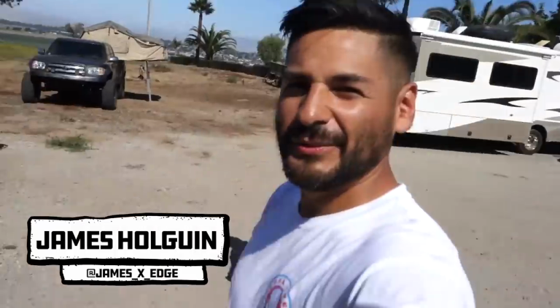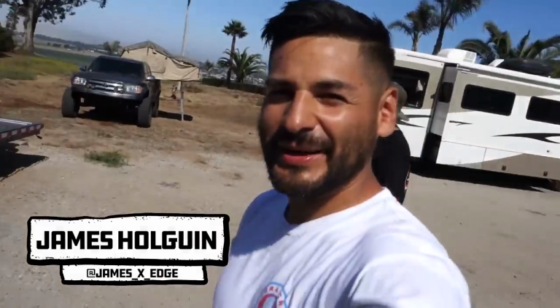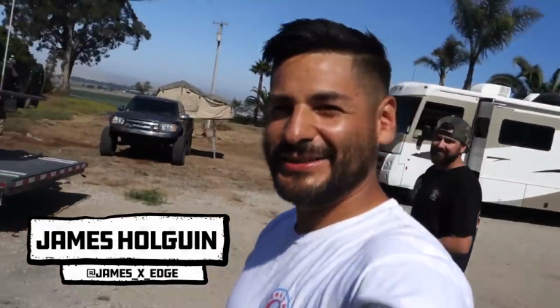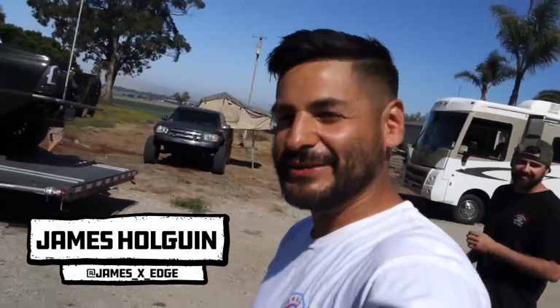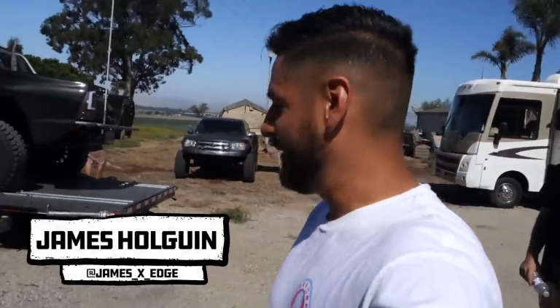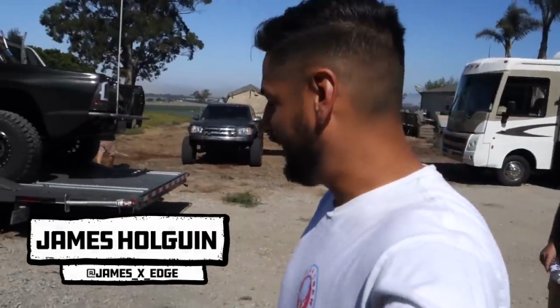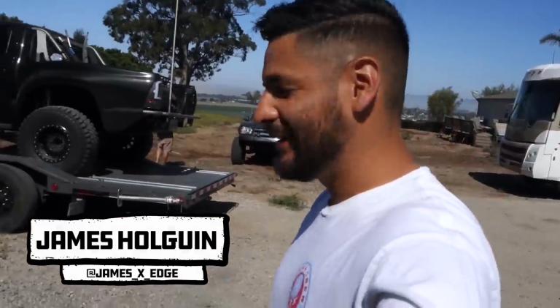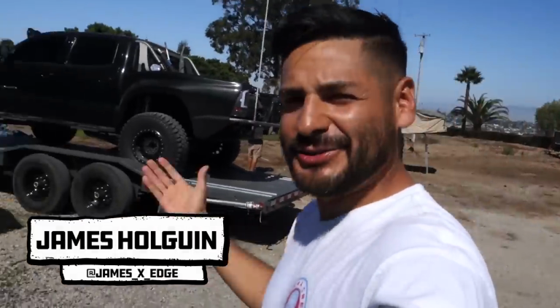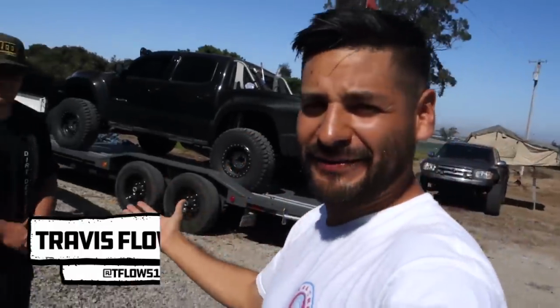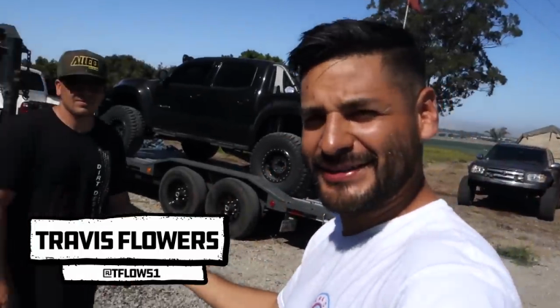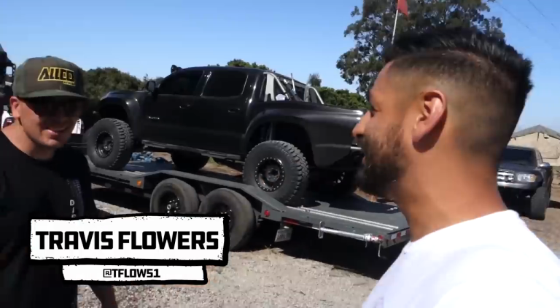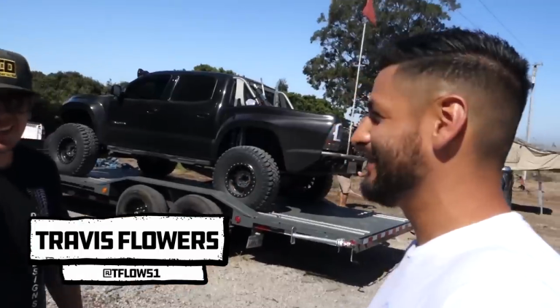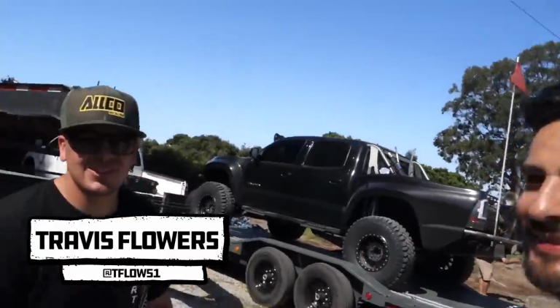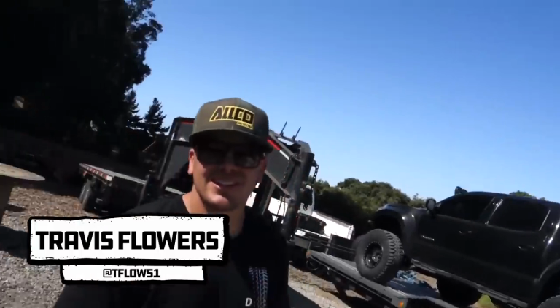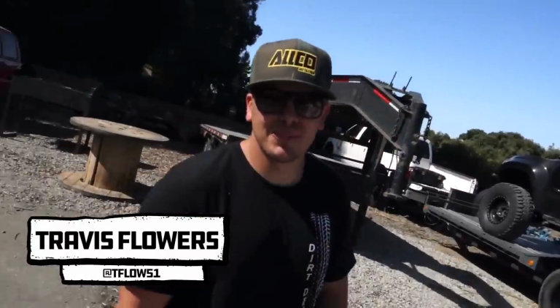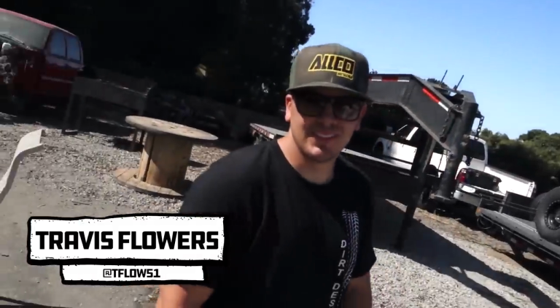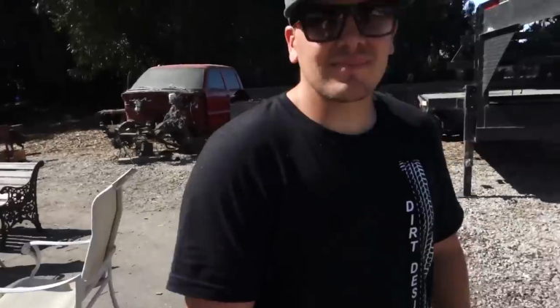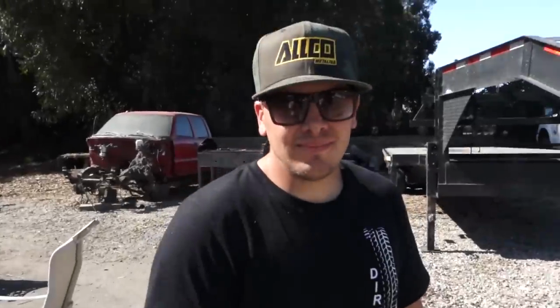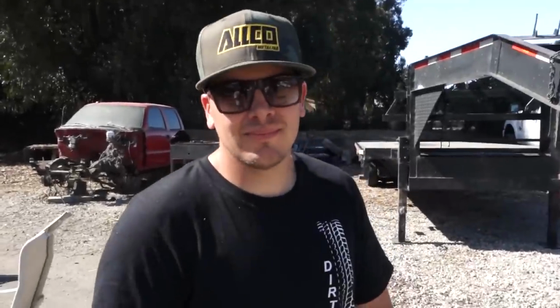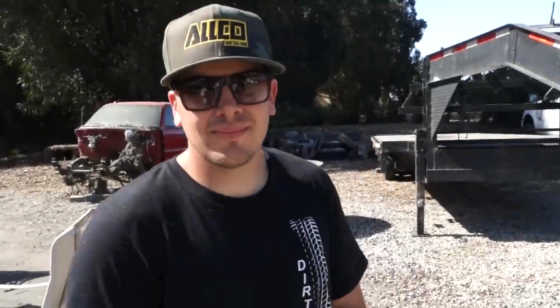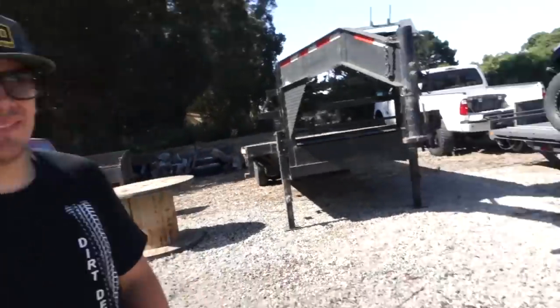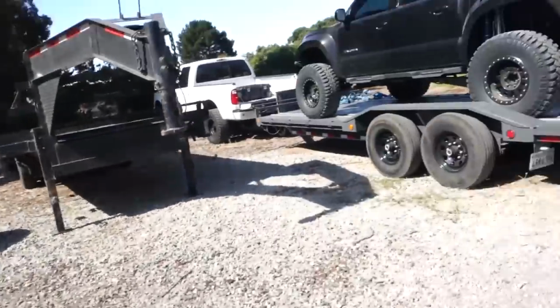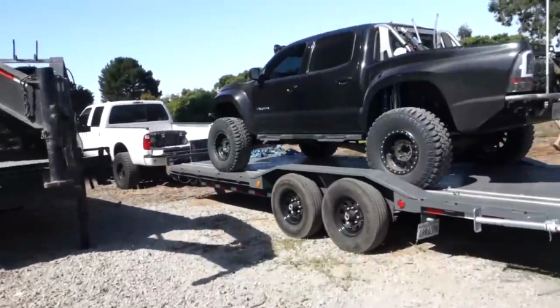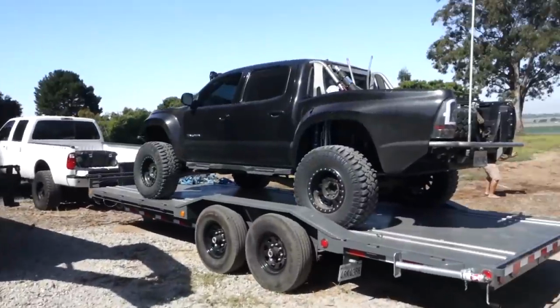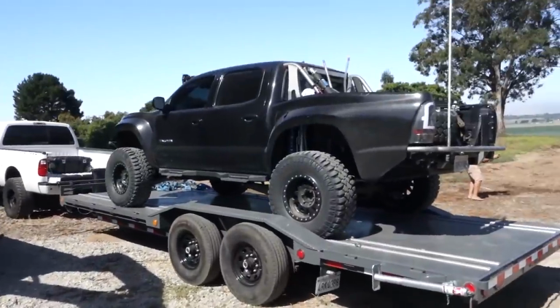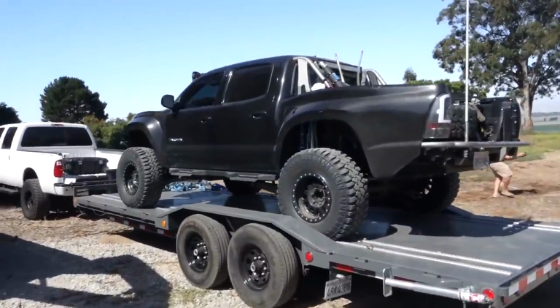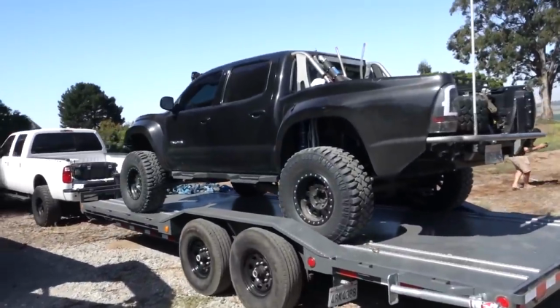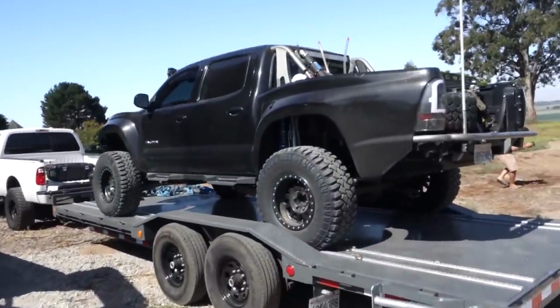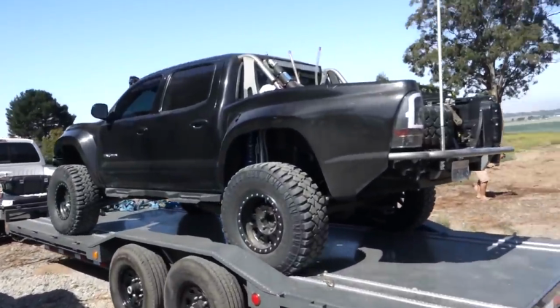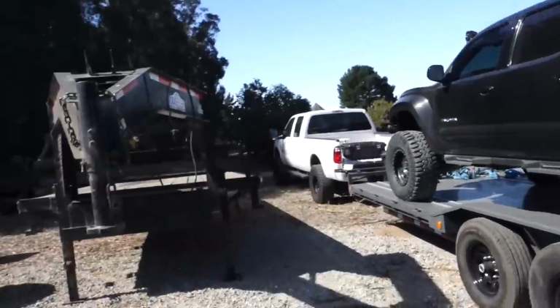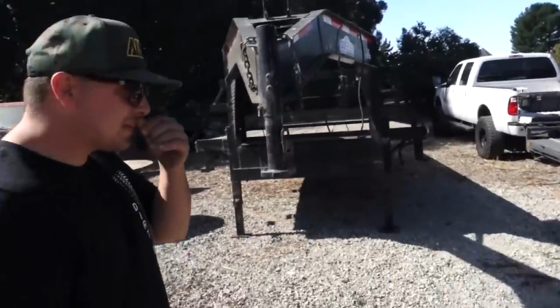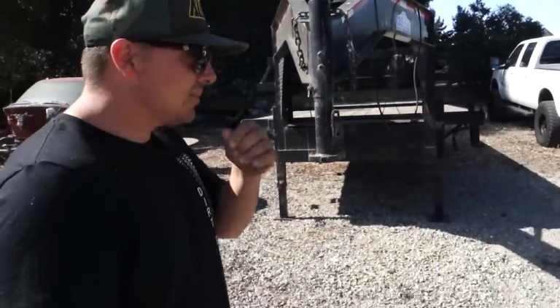What's up guys, it's James over here. We've got Travis and his 2008 Toyota Tacoma. This thing is very nice, man. We've seen this thing ripping.